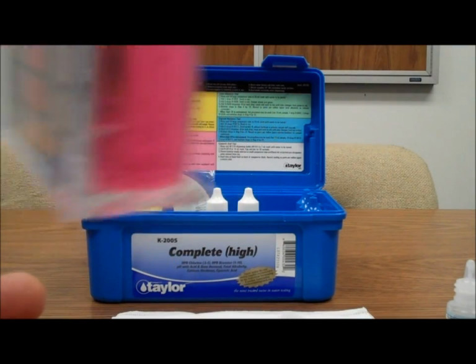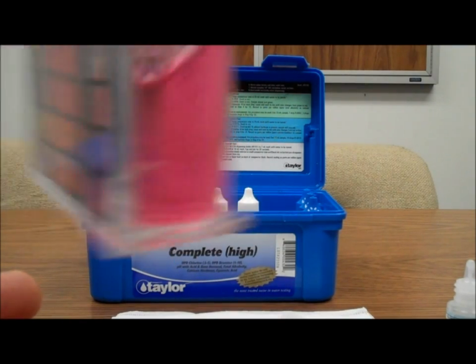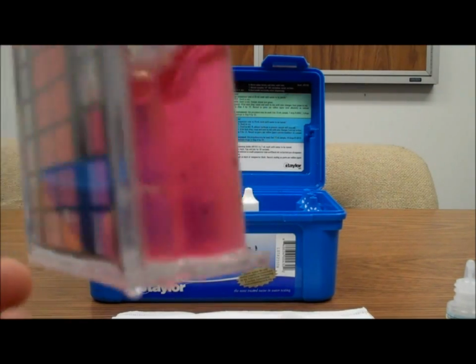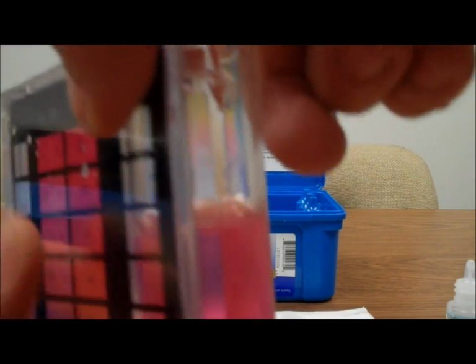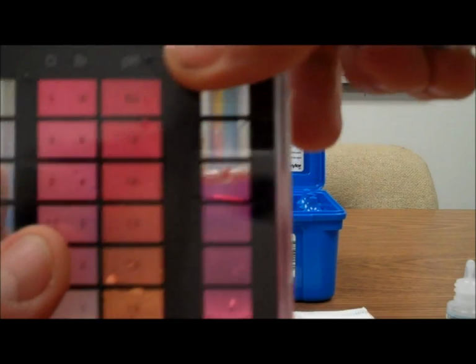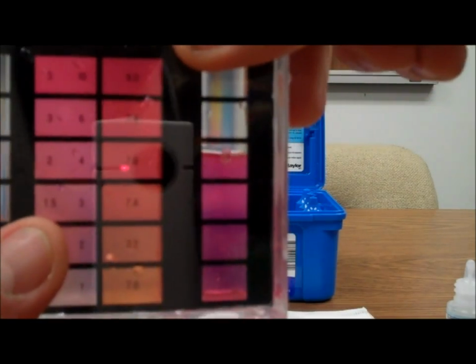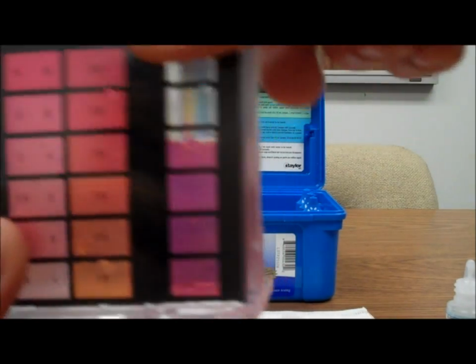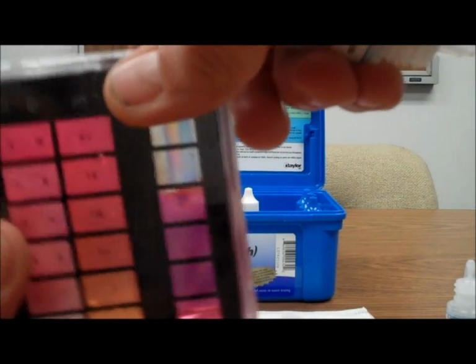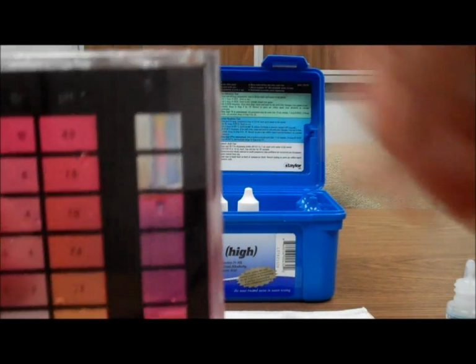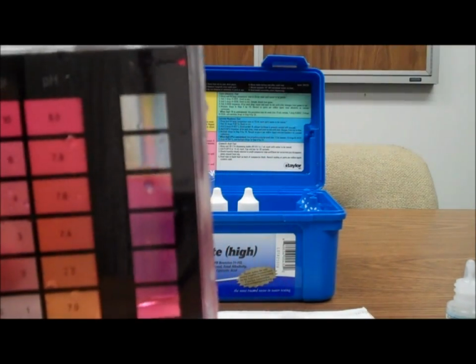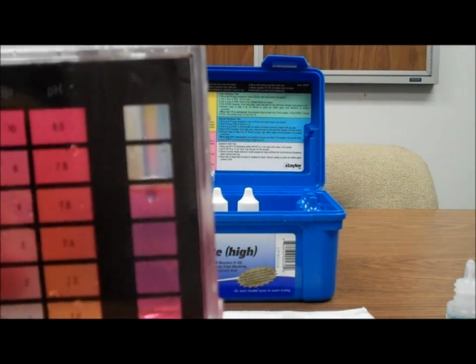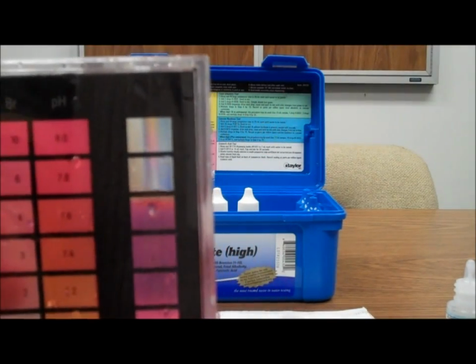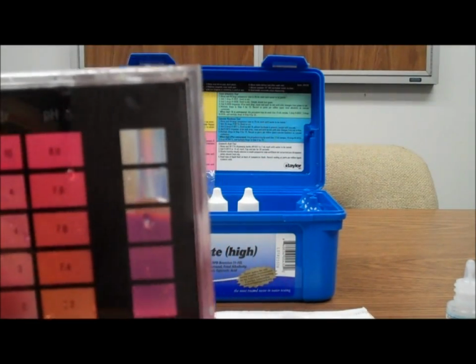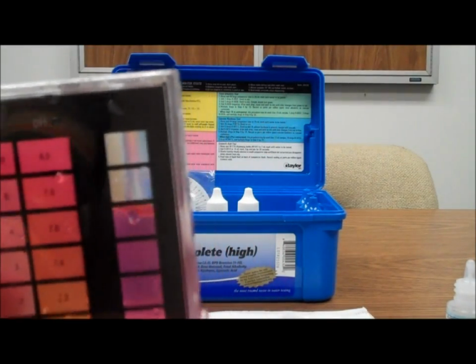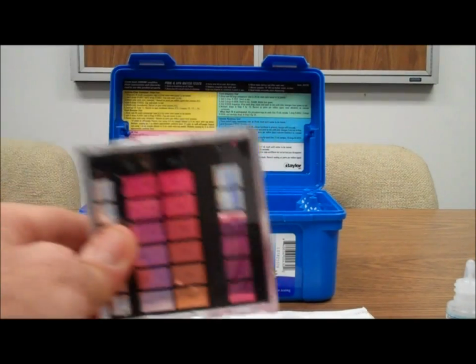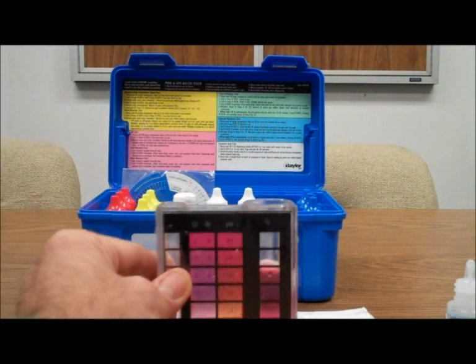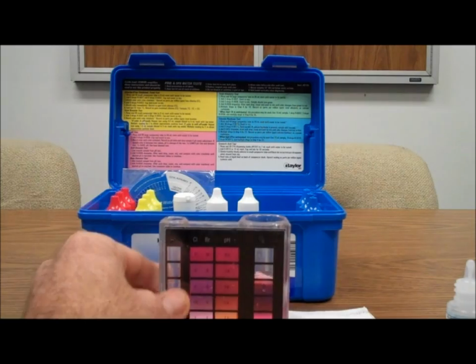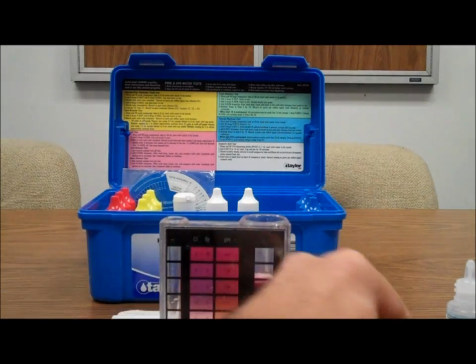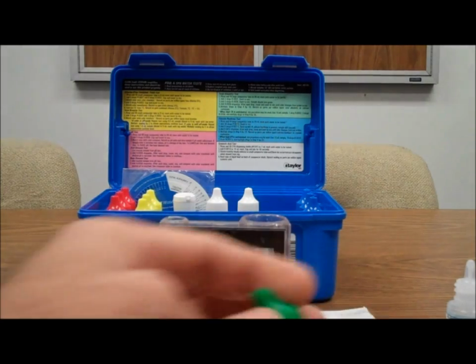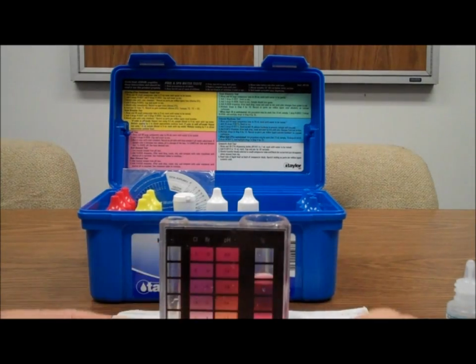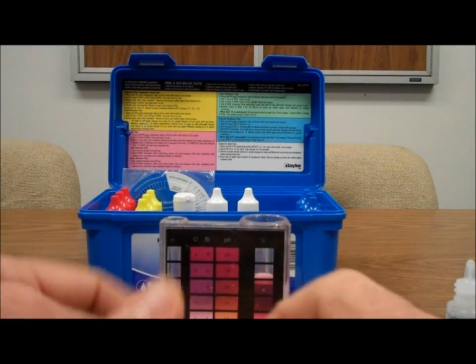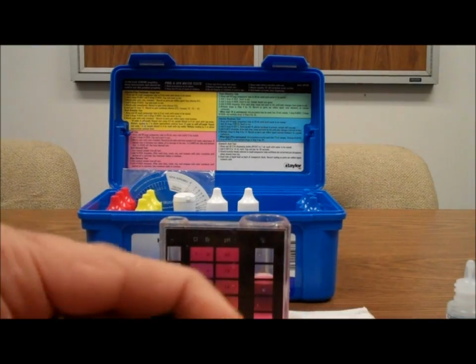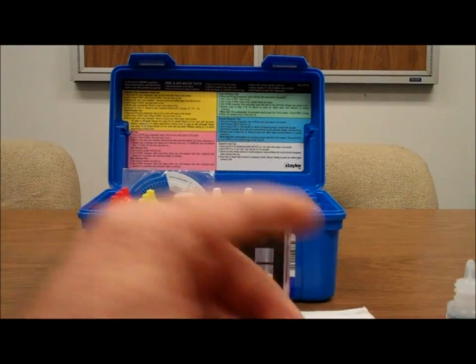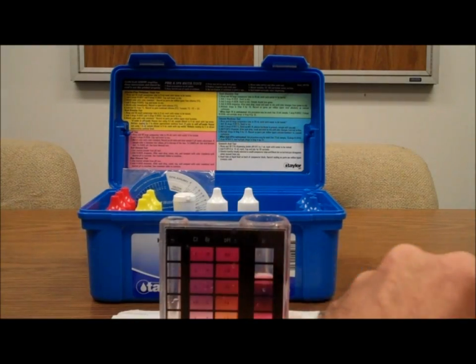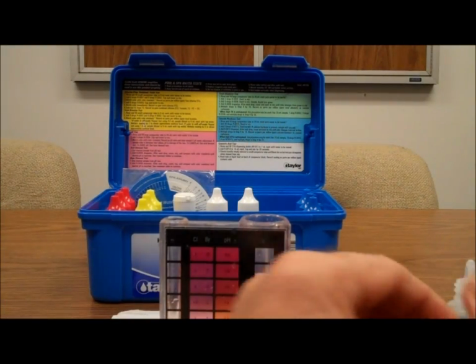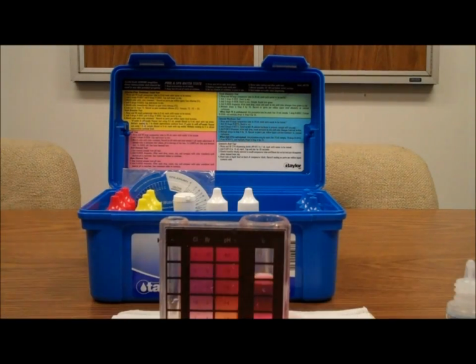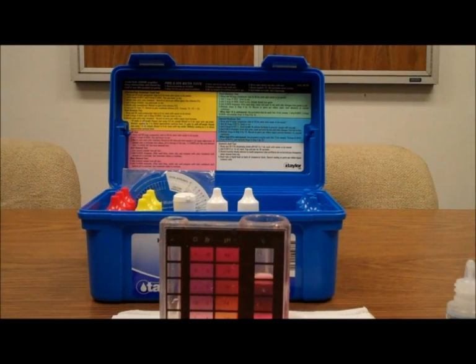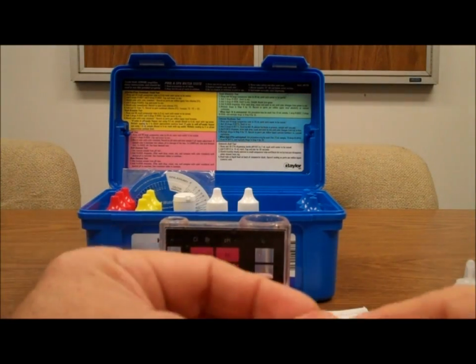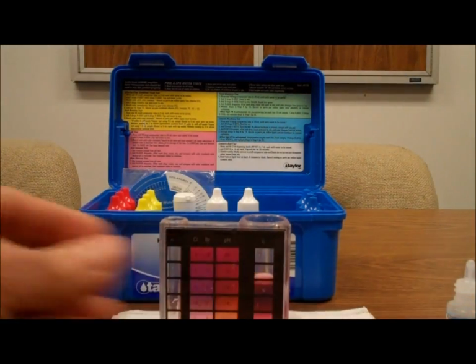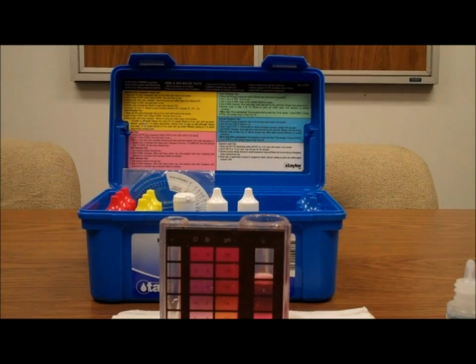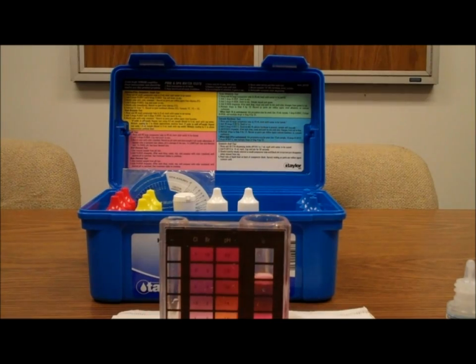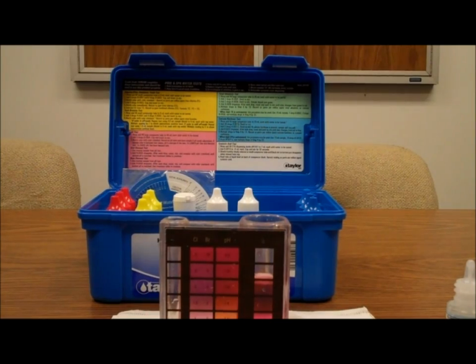It's 7 drops. The math is 7 drops times 10 gives a total of 70 parts per million. So now we know what our water tests at.